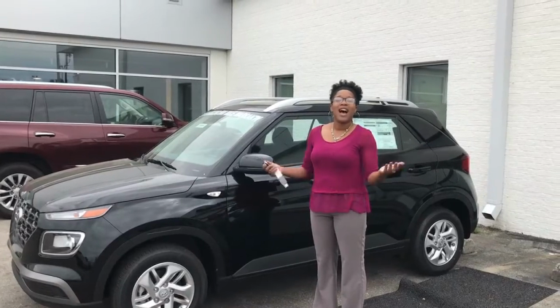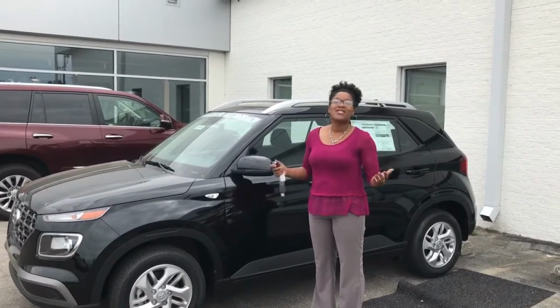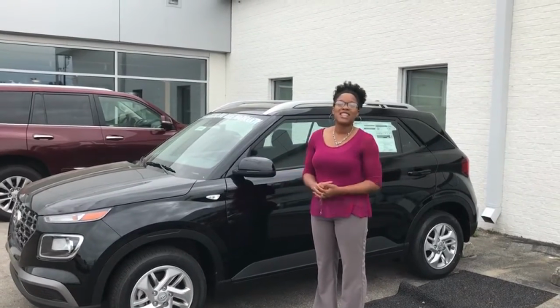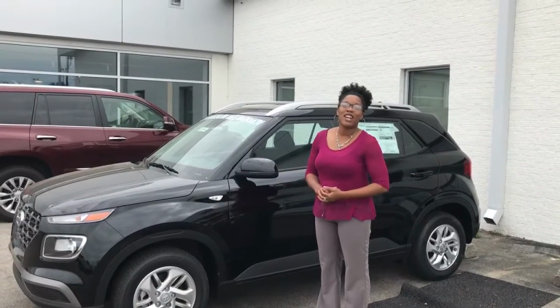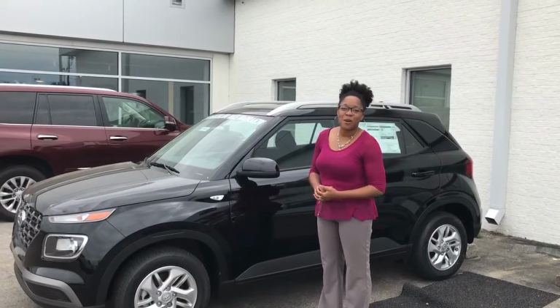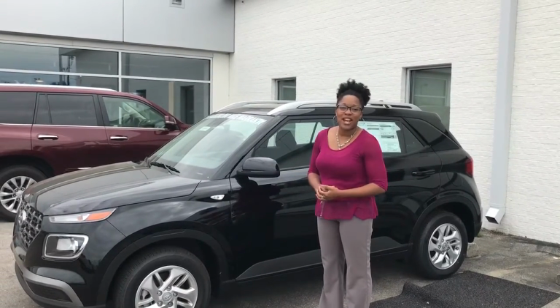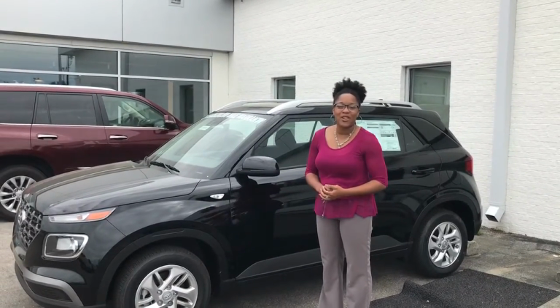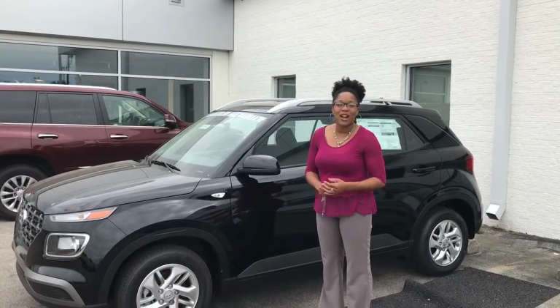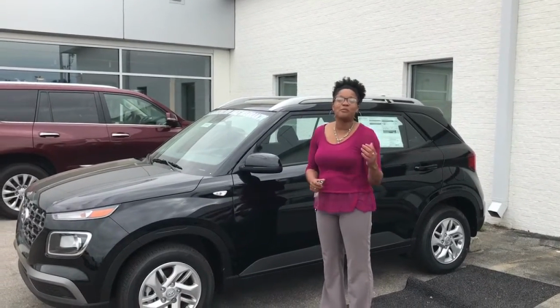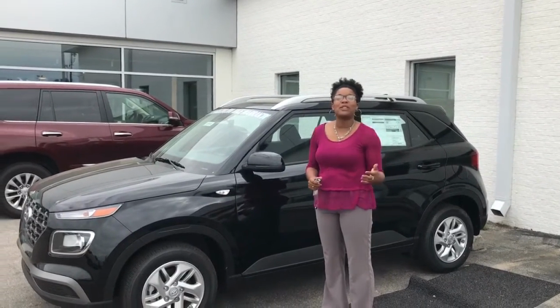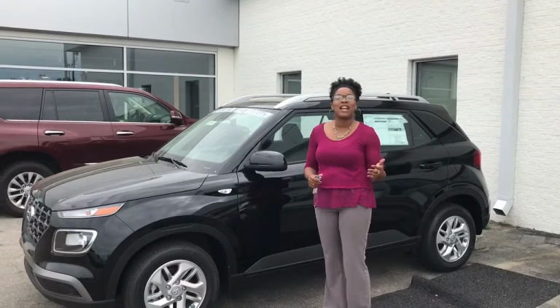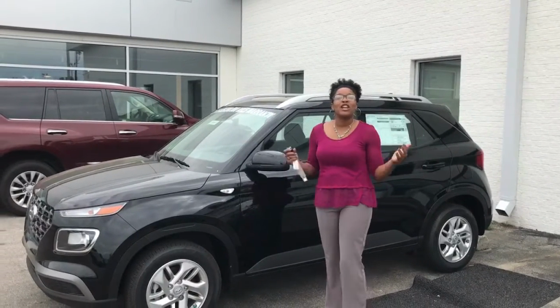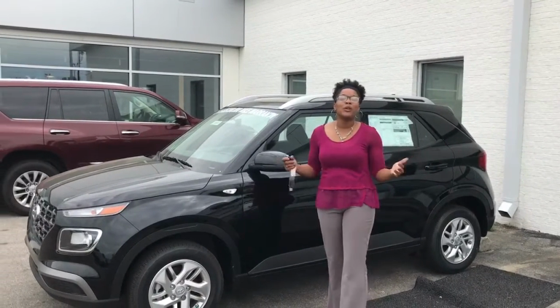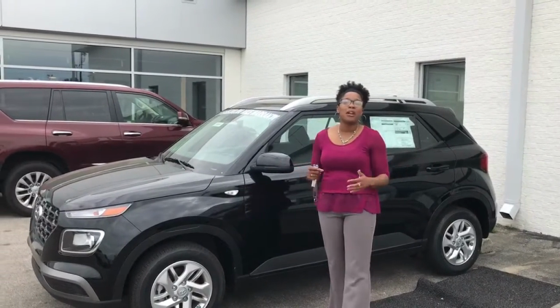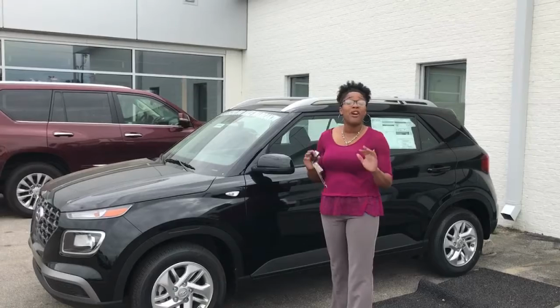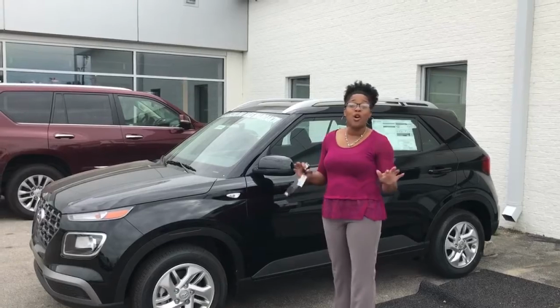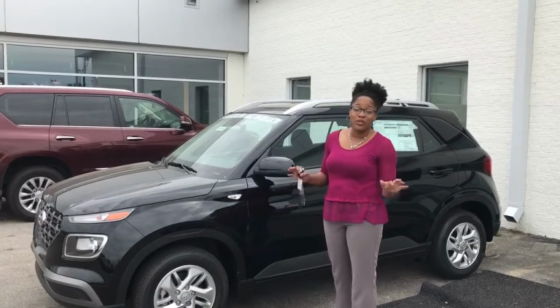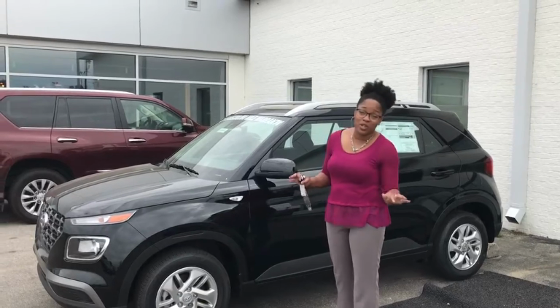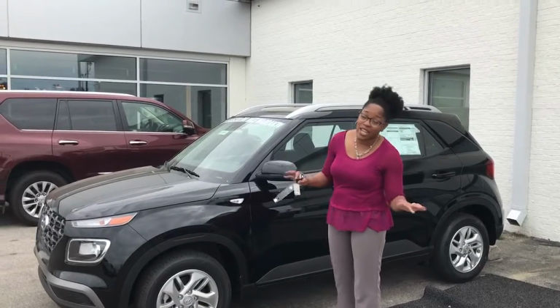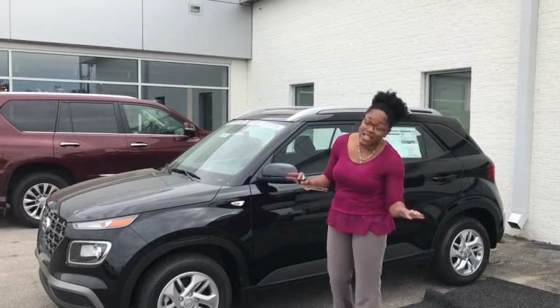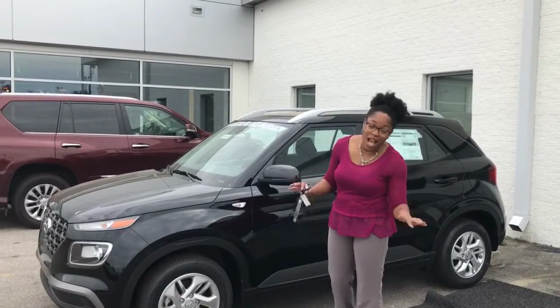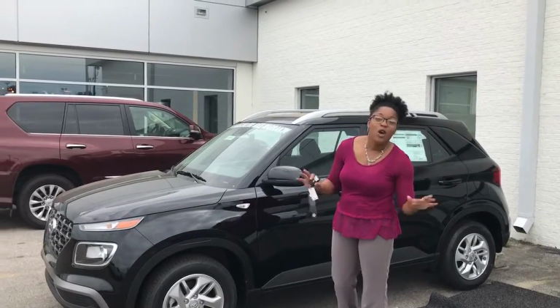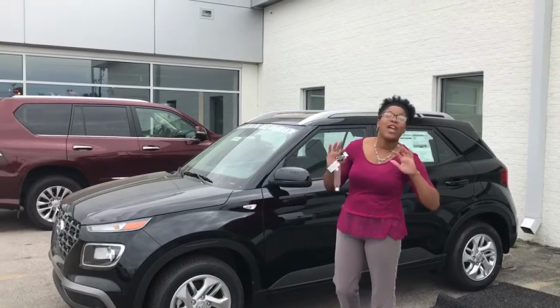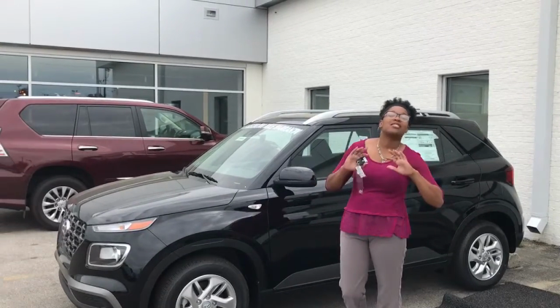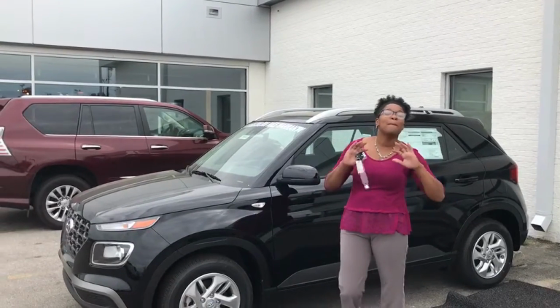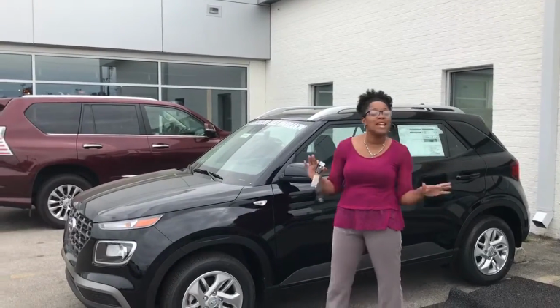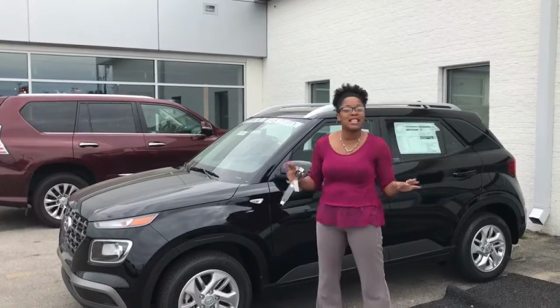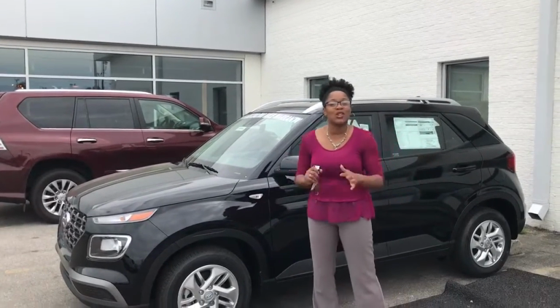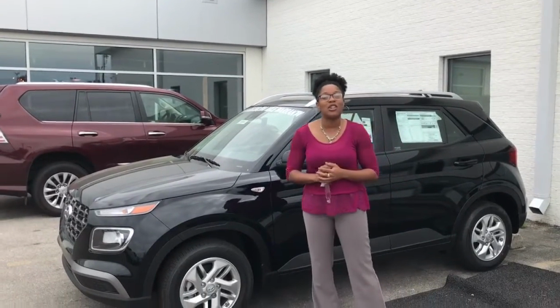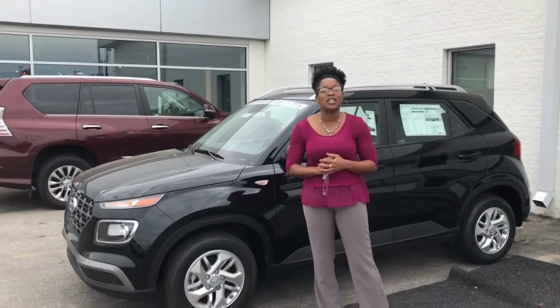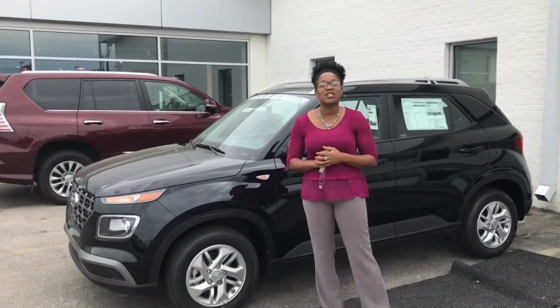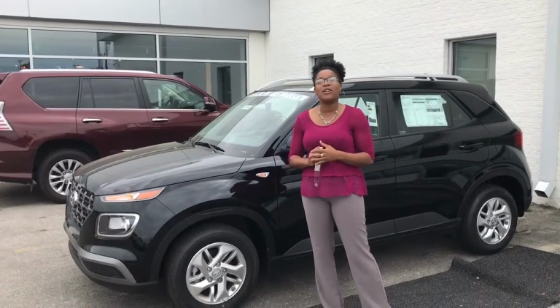Hi, it's Christina right here at Tamron Hyundai and Hoover. I am super excited — you inquired about the all new Venue. Check this out. We have some amazing things going on at the dealership here.